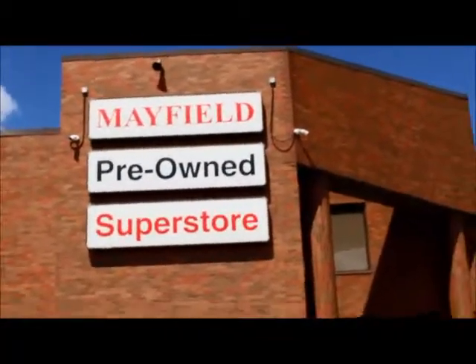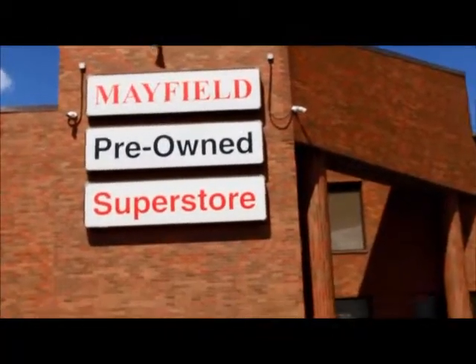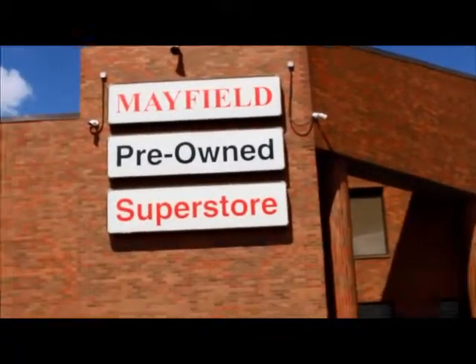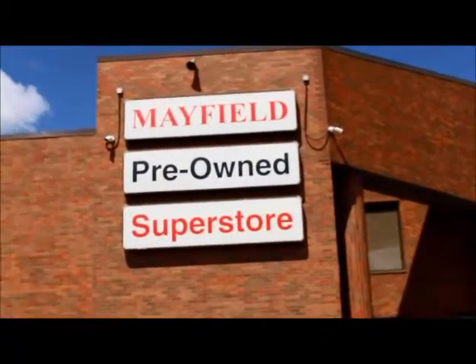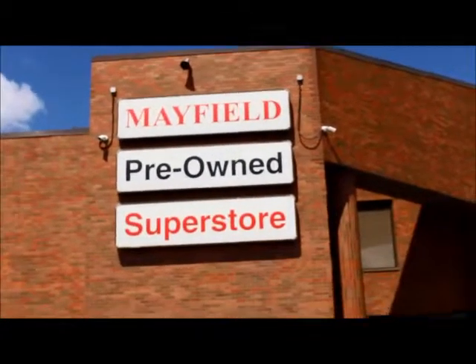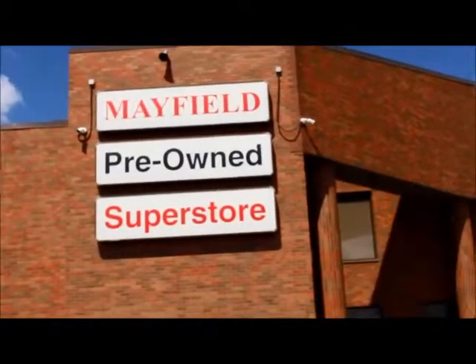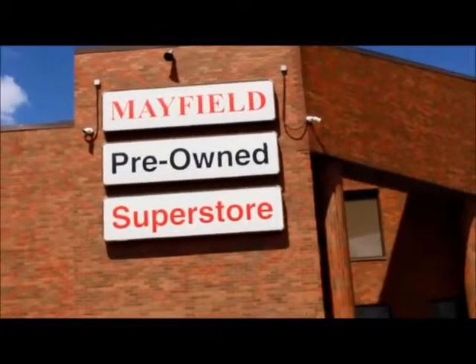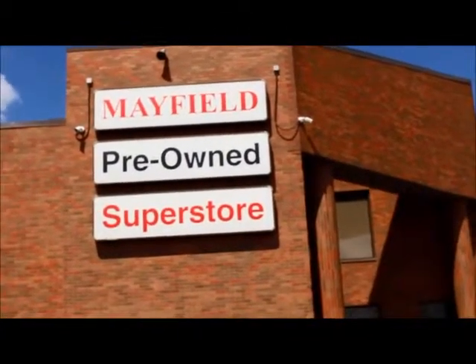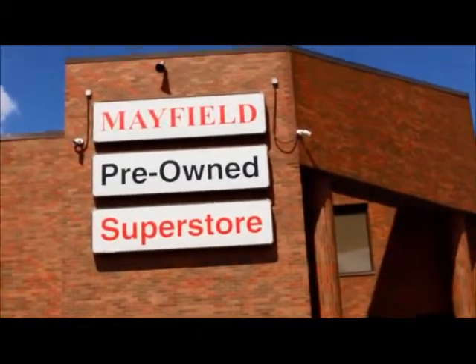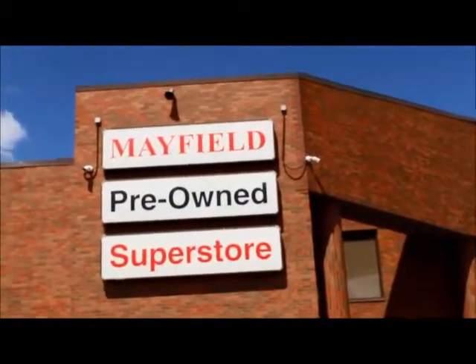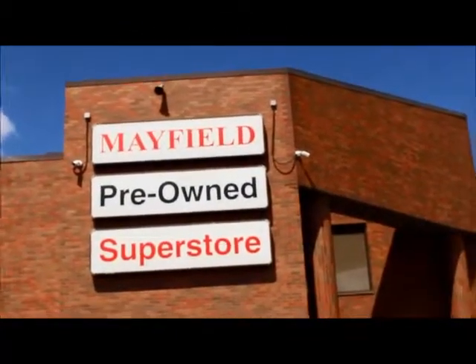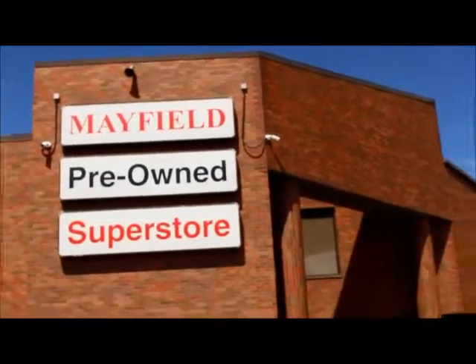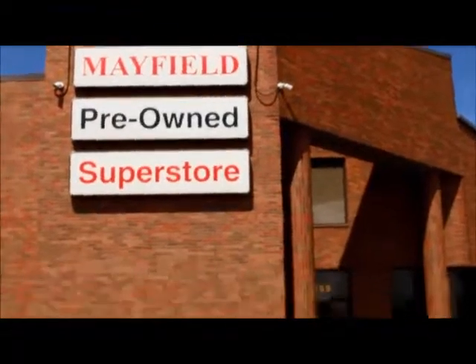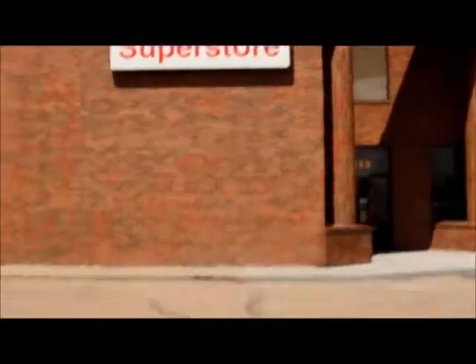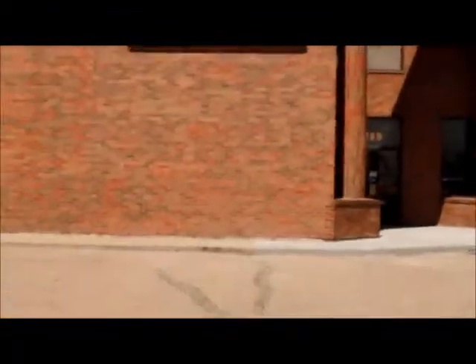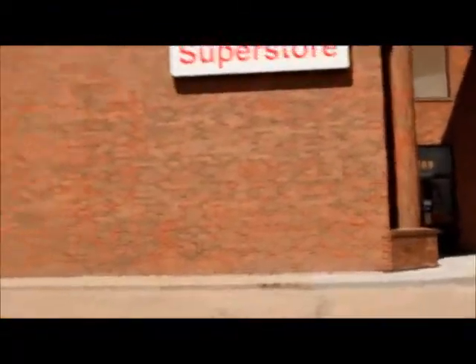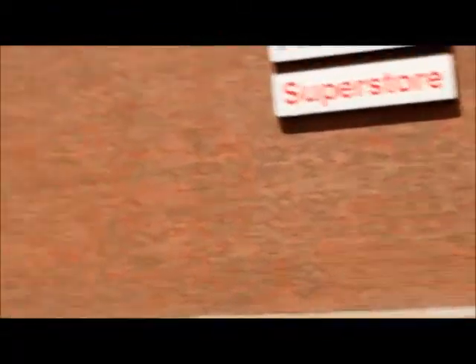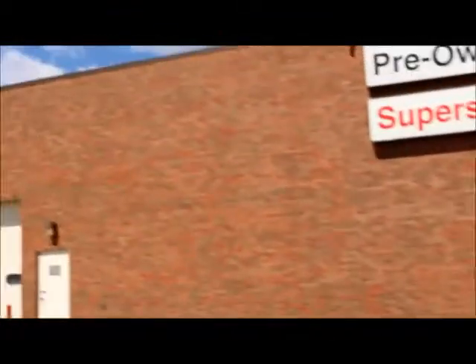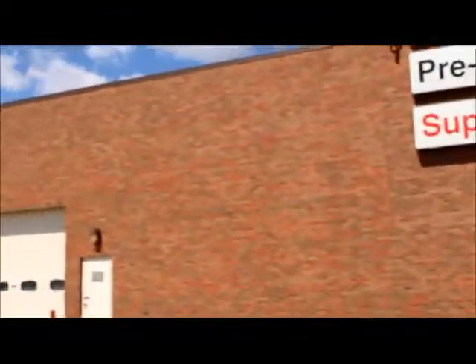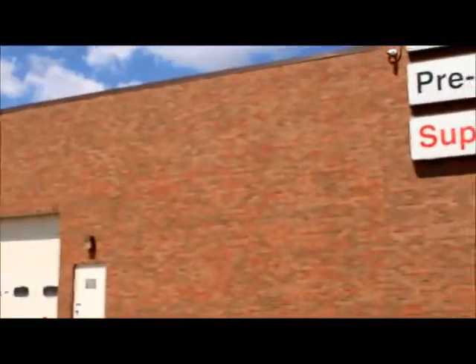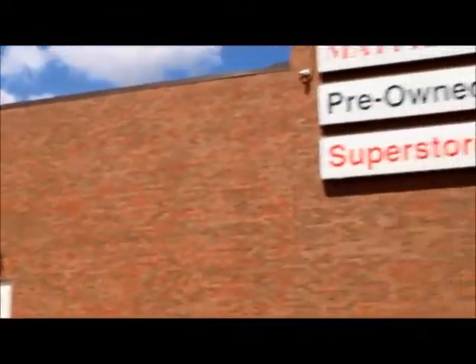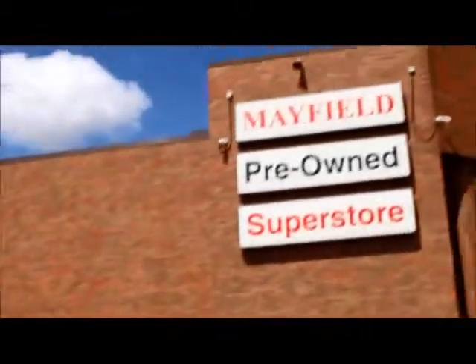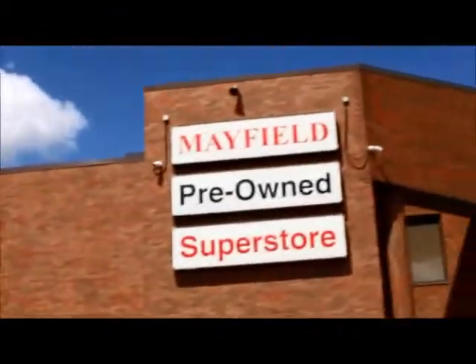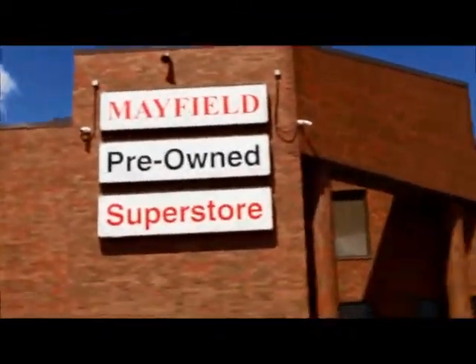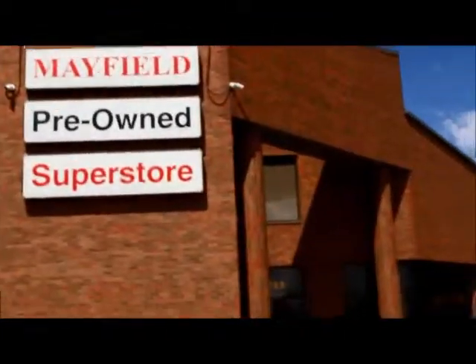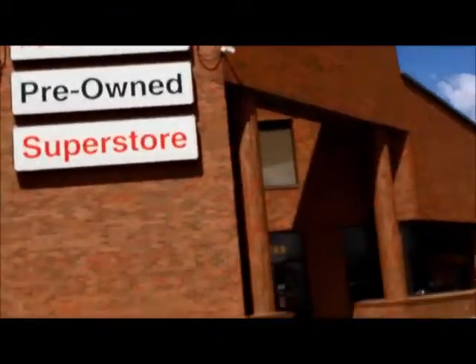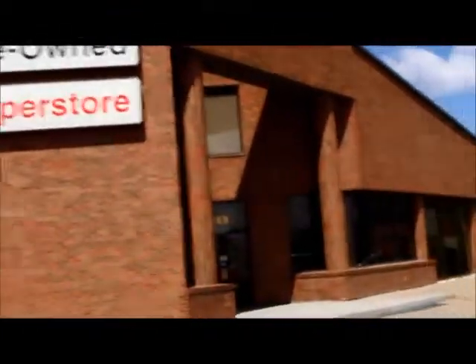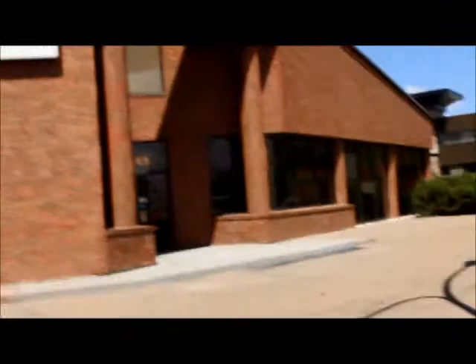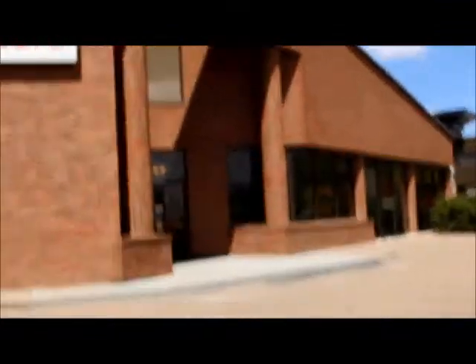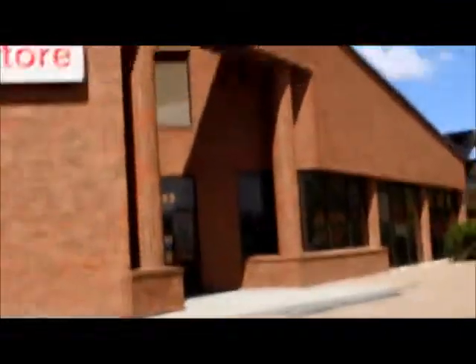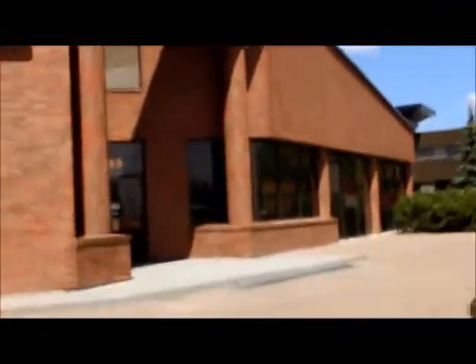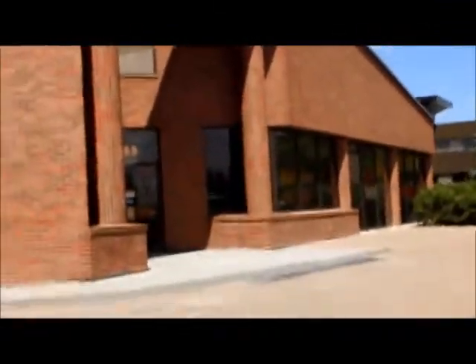Hi Kevin, this is a look at our Mayfield Toyota pre-owned building — it's a big red building when you pull up and you just go inside those main doors there.